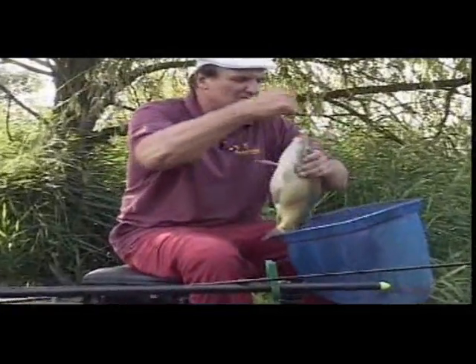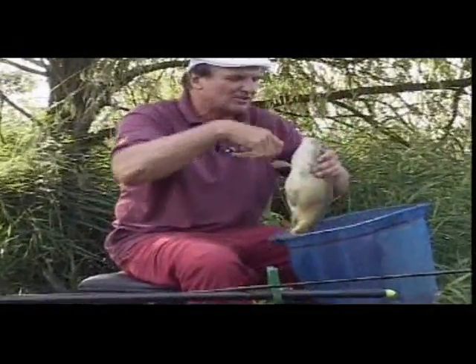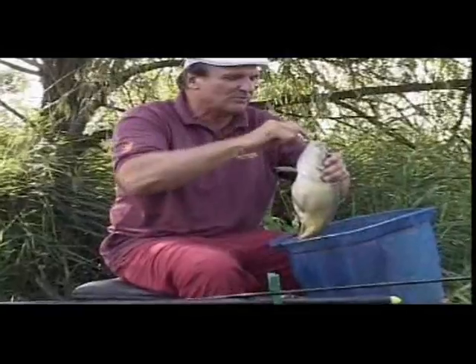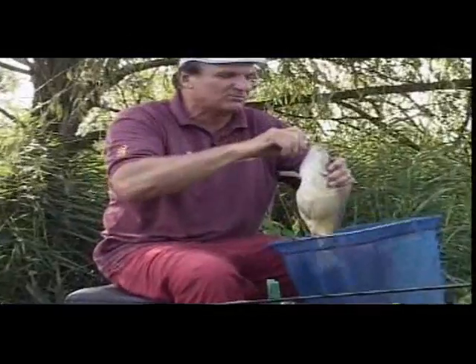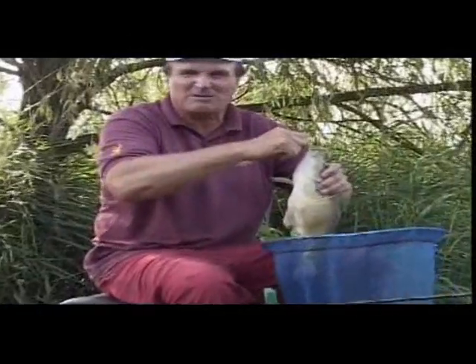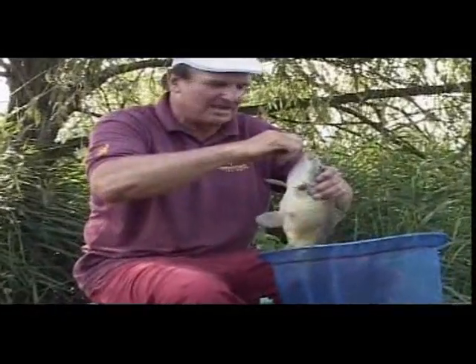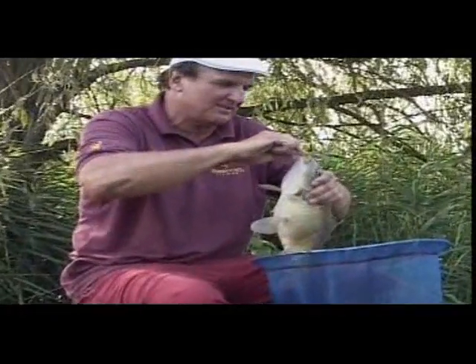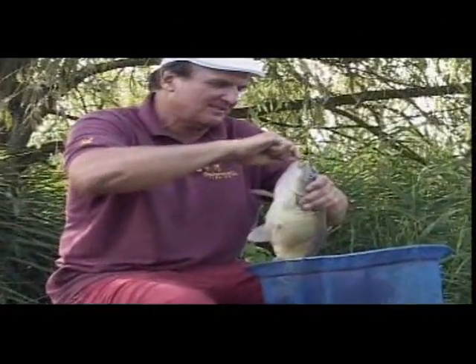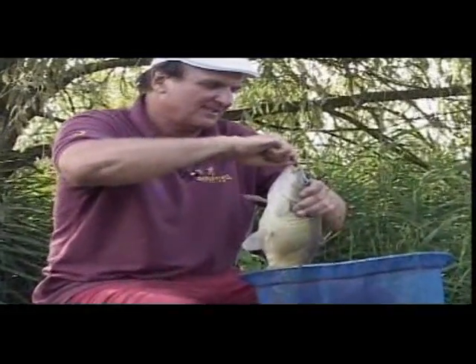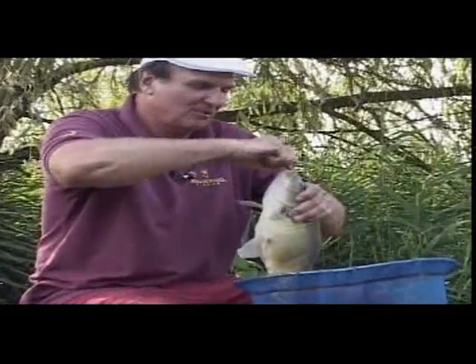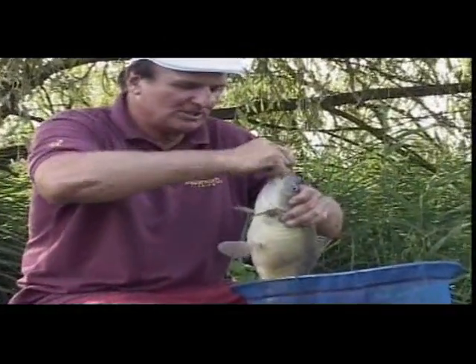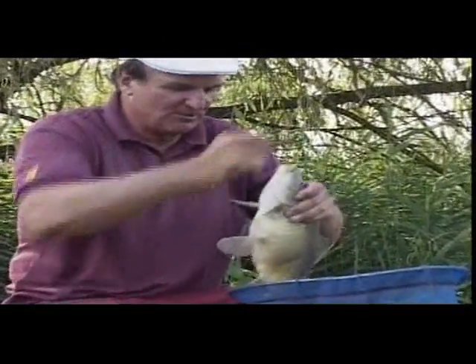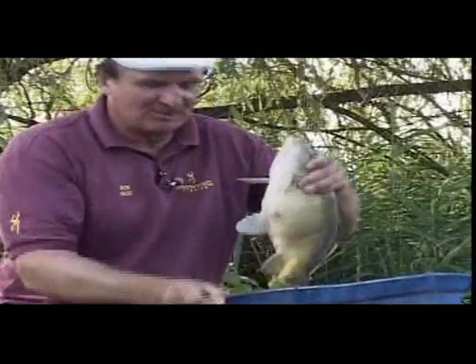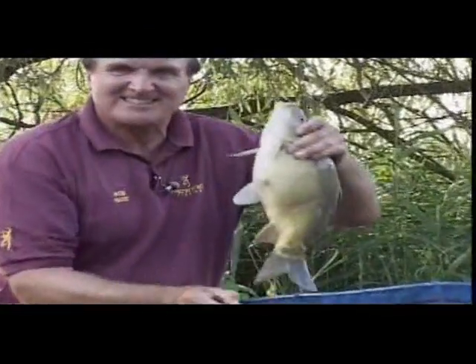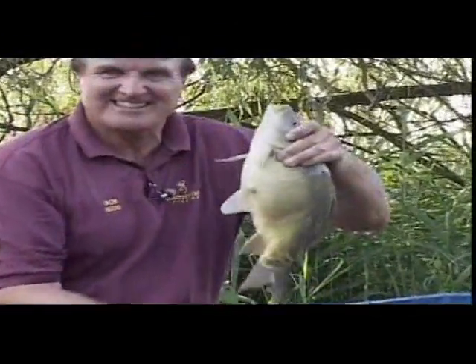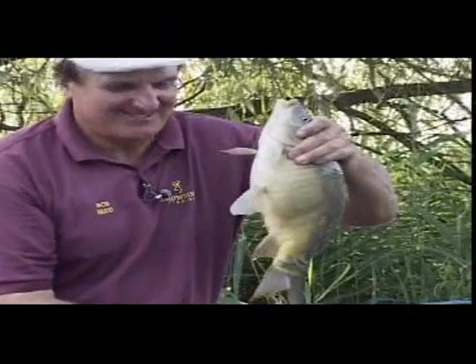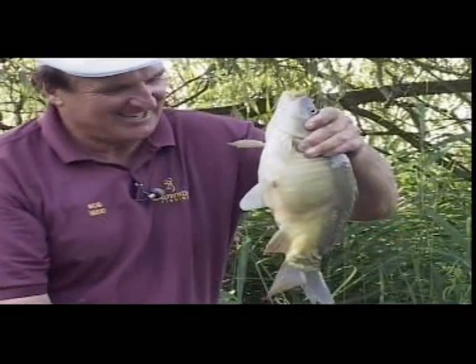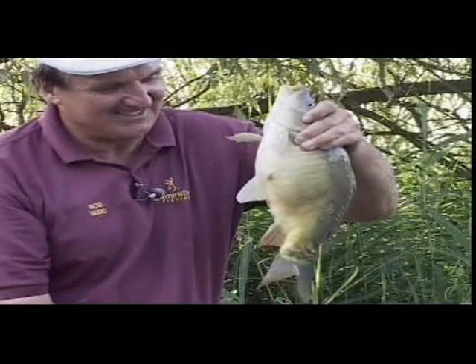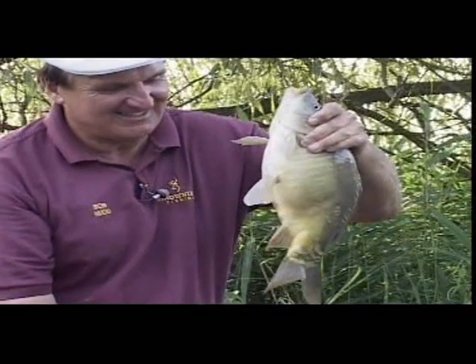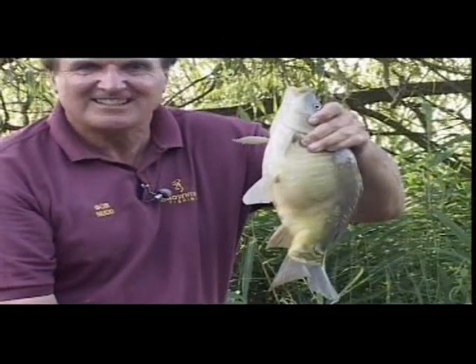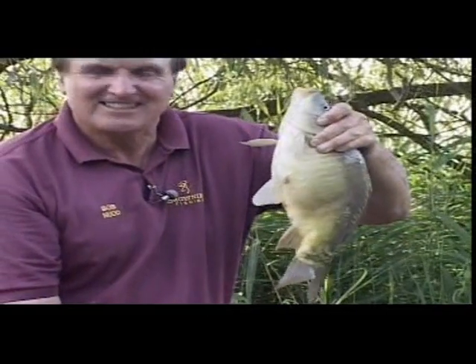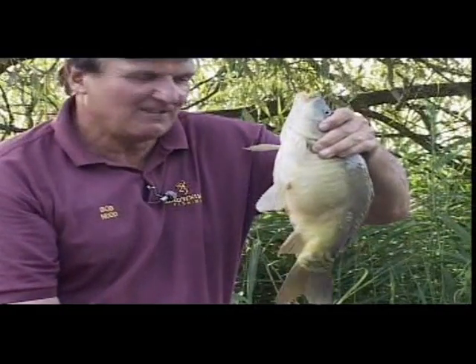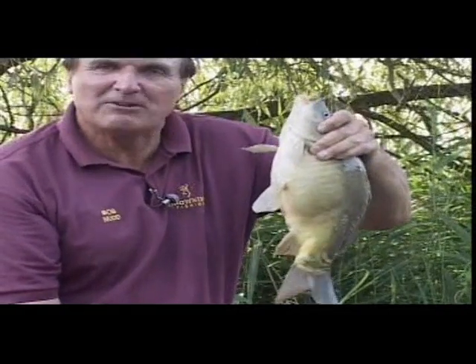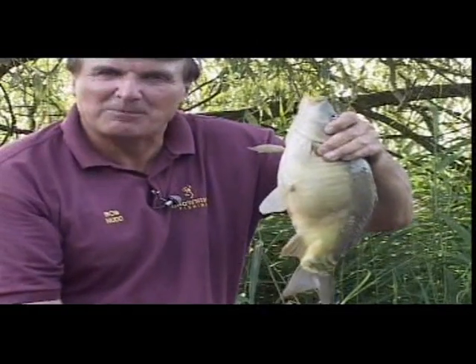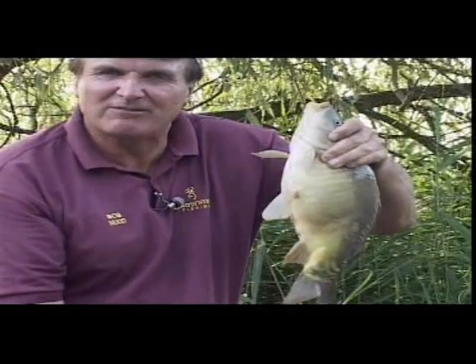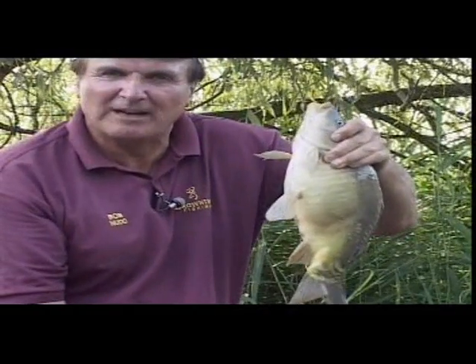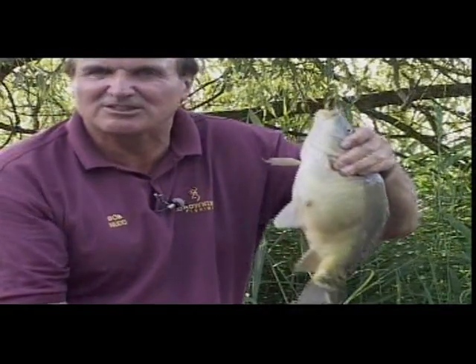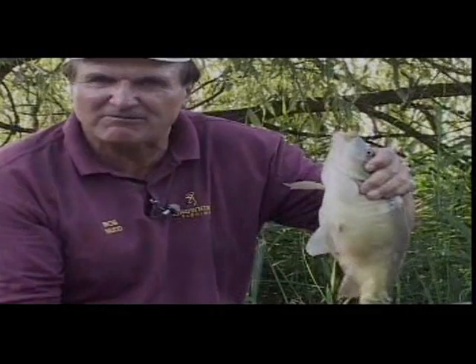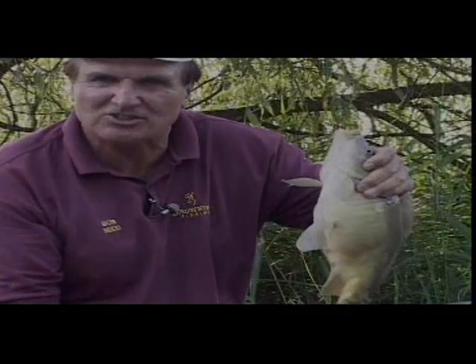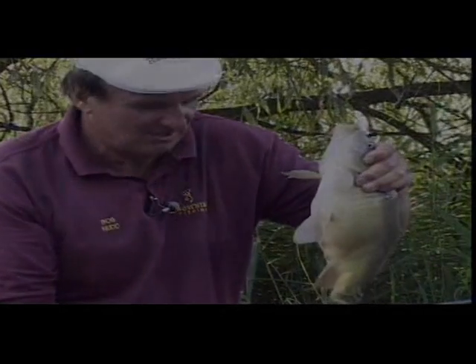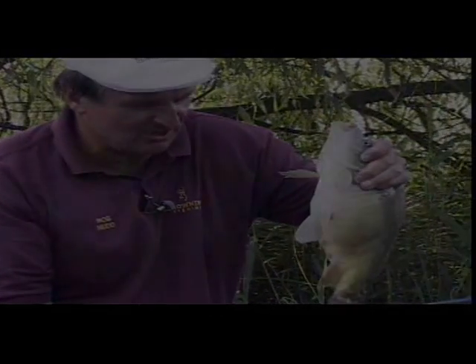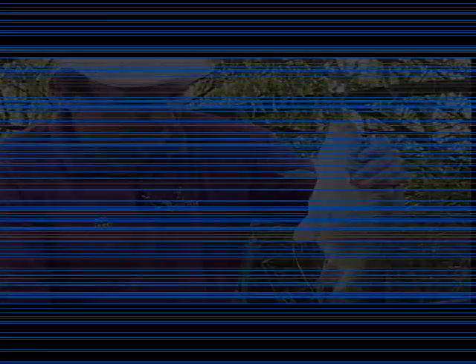Only just hooked. When I hooked it, it went mad — whizzed into those trees. Look at that. Lovely mirror carp, about four pound — a great fish to finish up on.